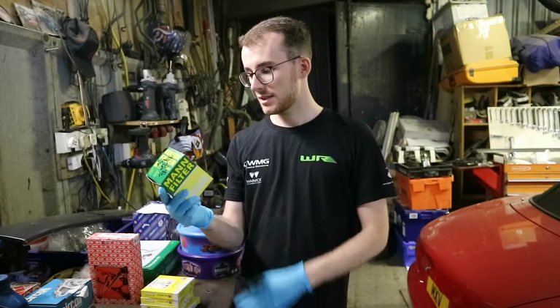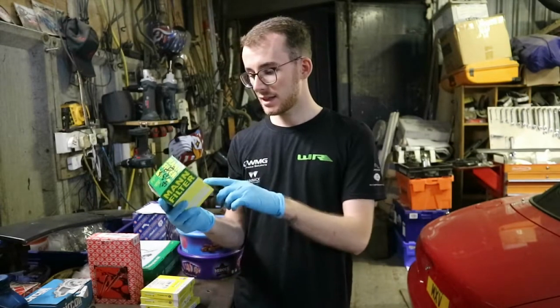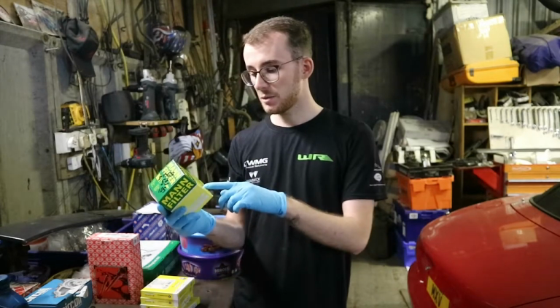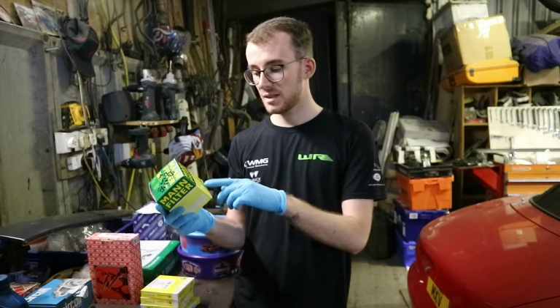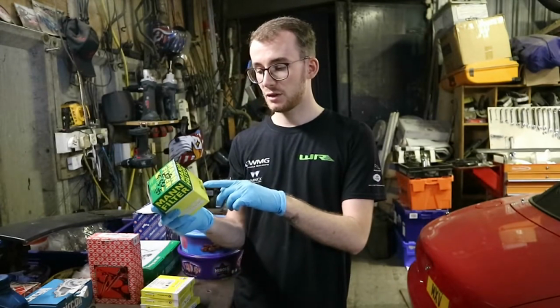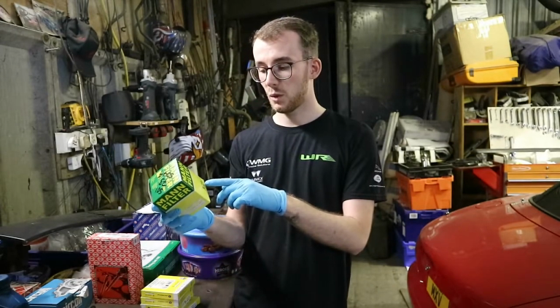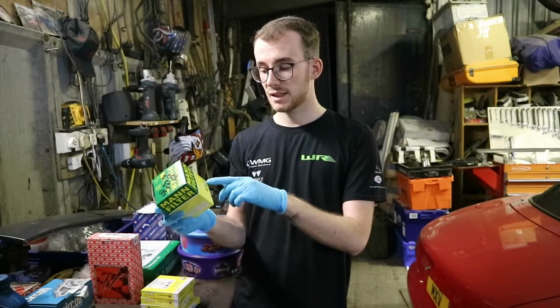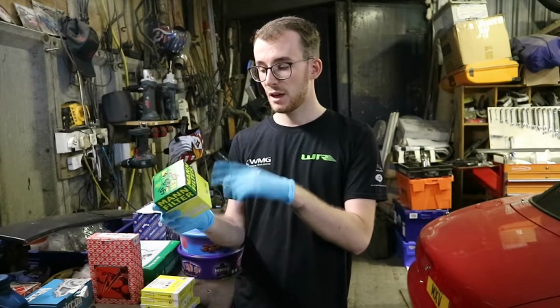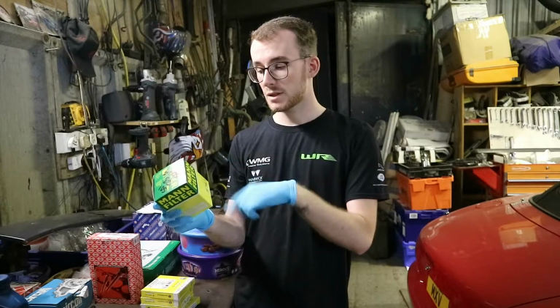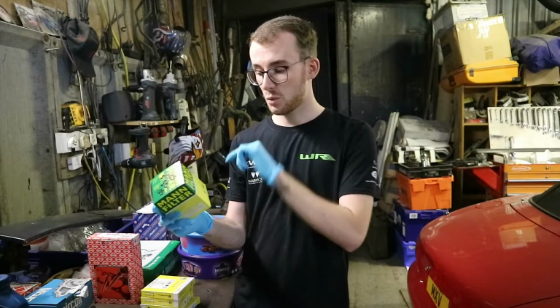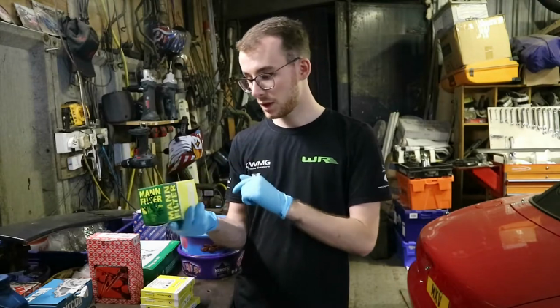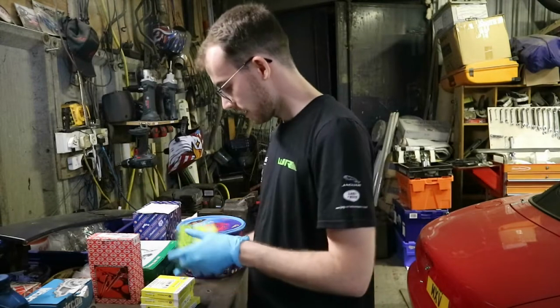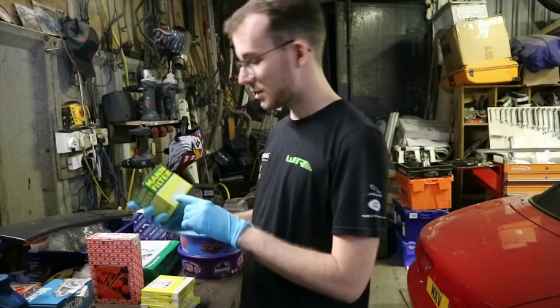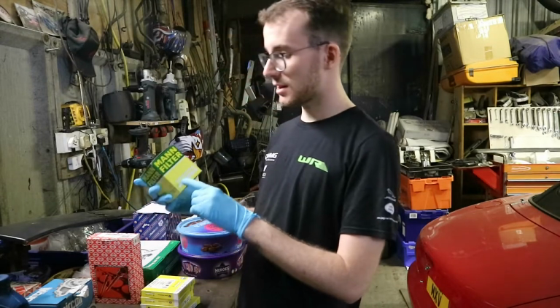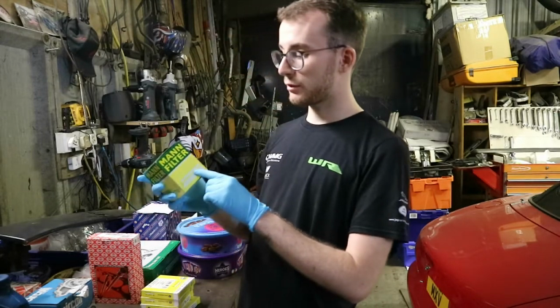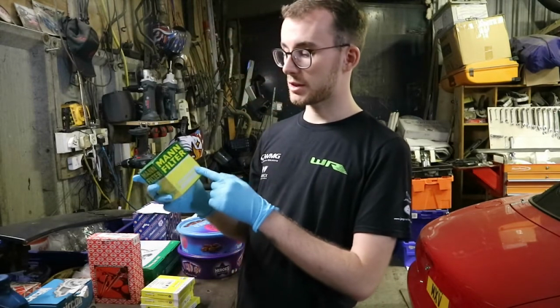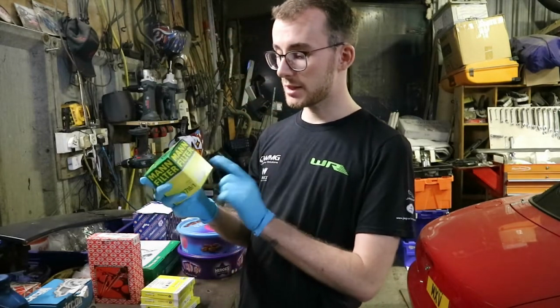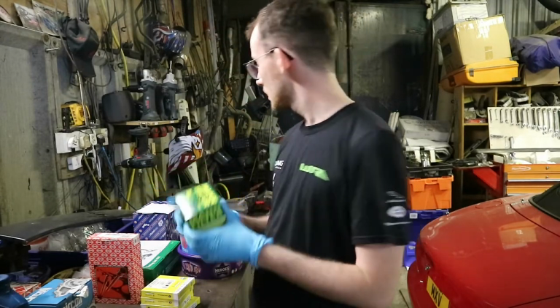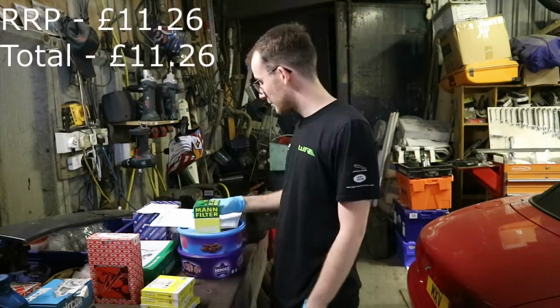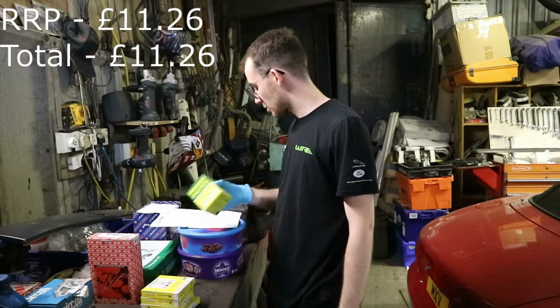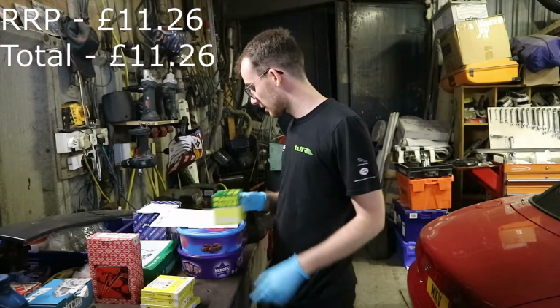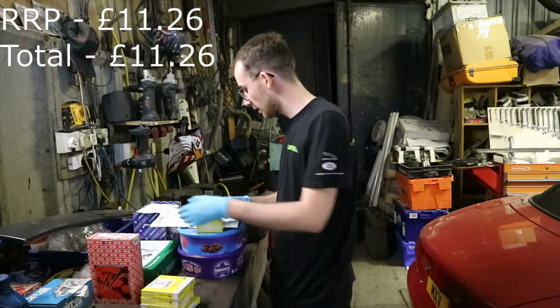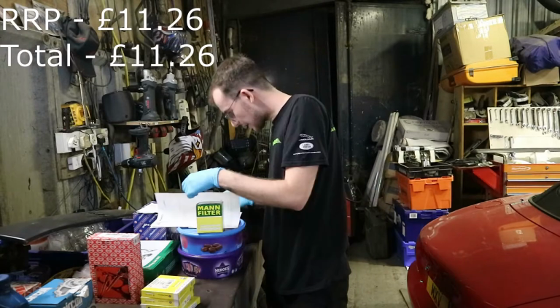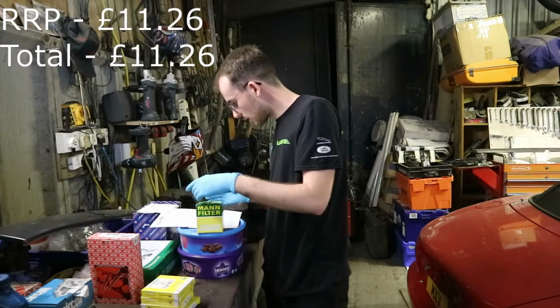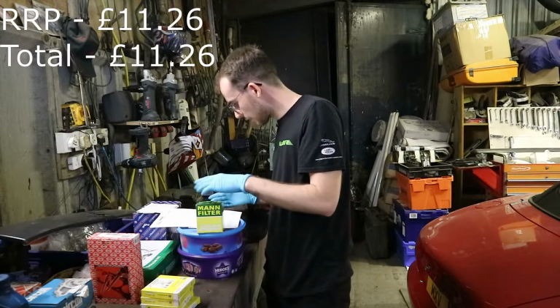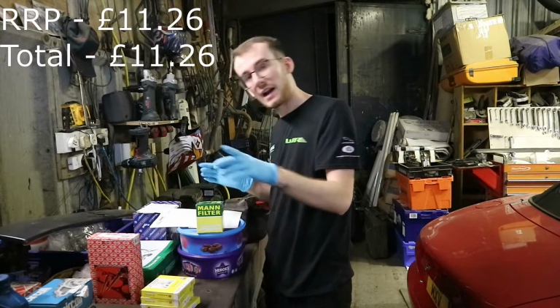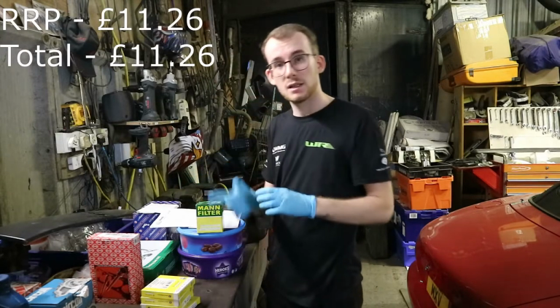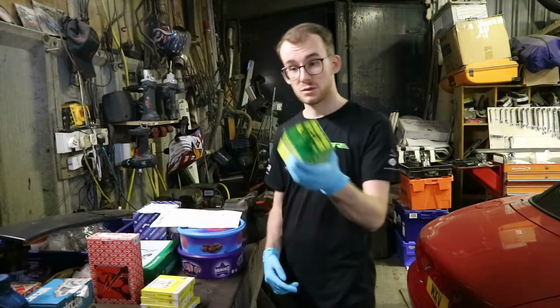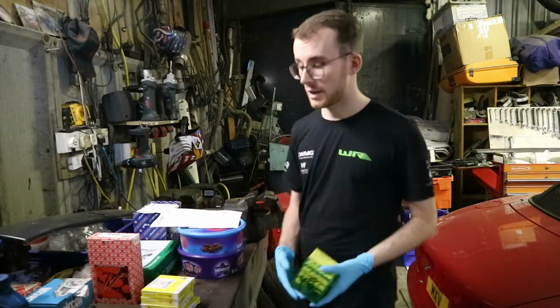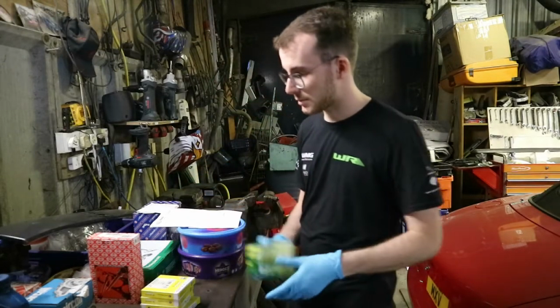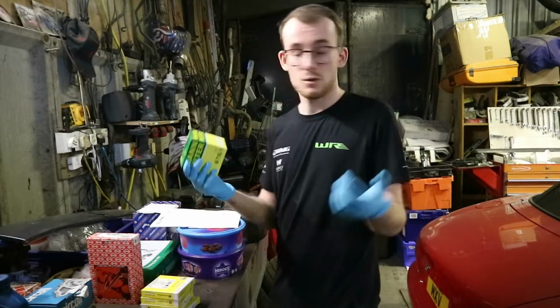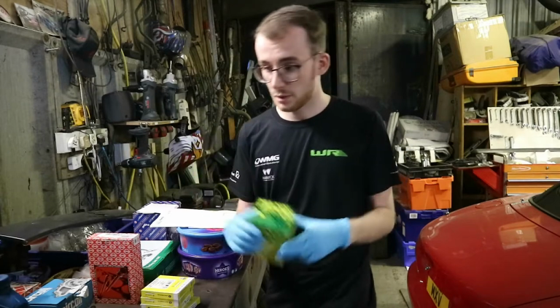This is a W716/1. It fits Citroen, Fiat, Peugeot and Toyota. It was £7.29 from Eurocar Parts — they always sell them.